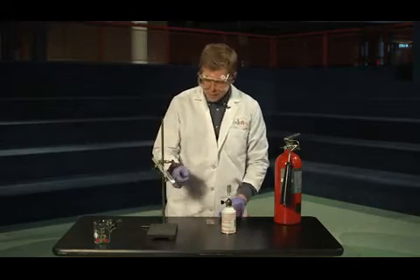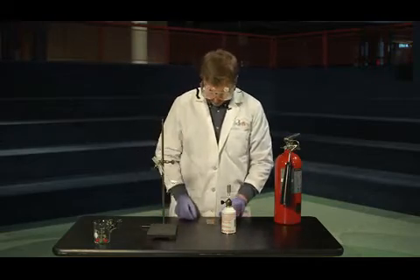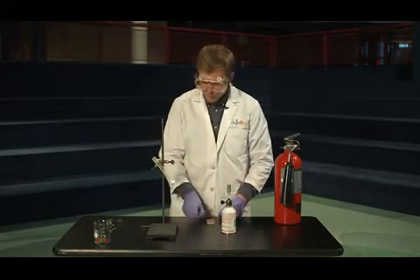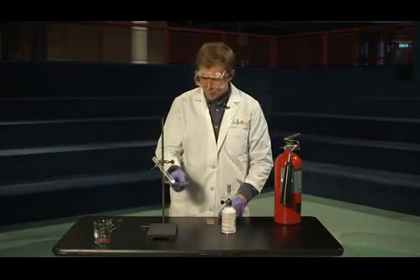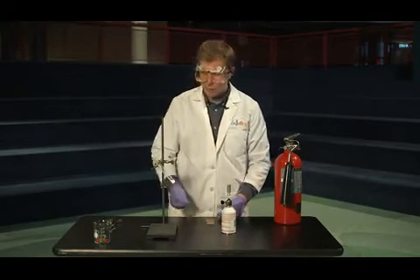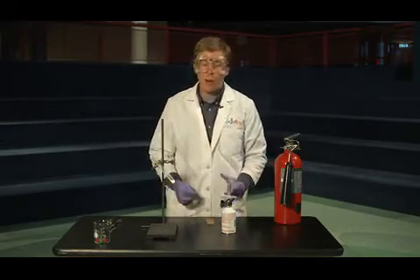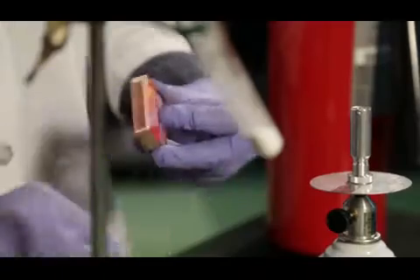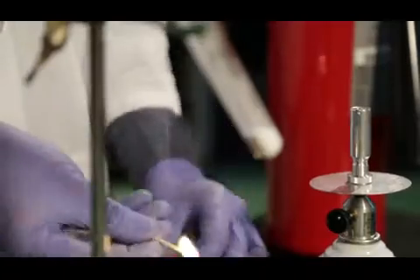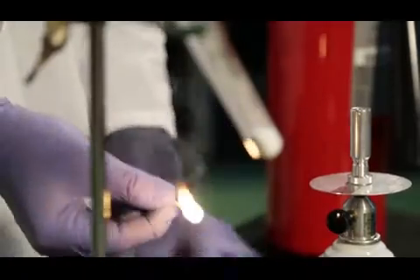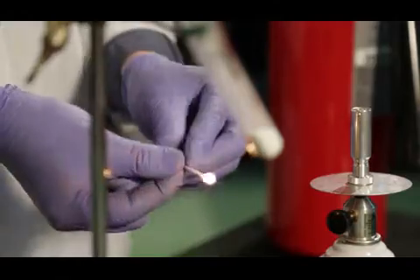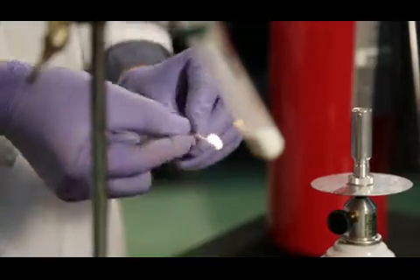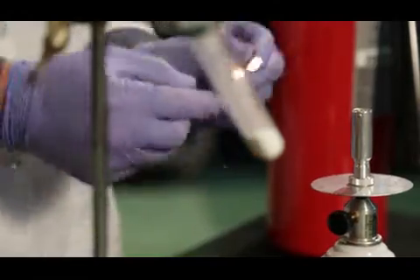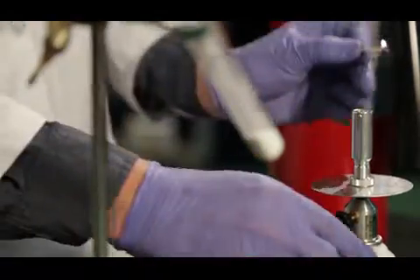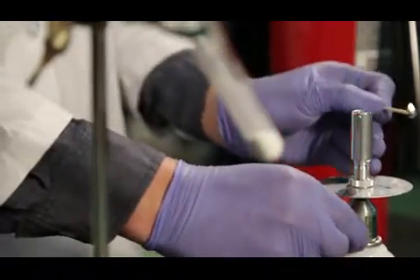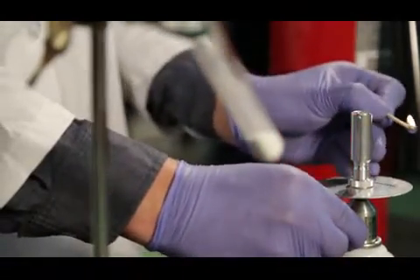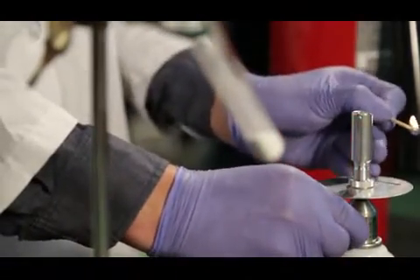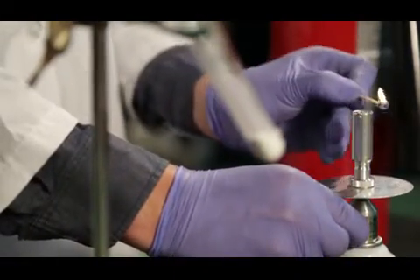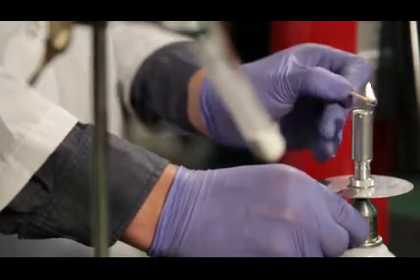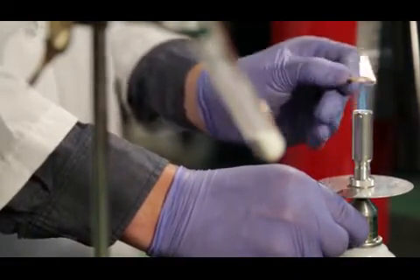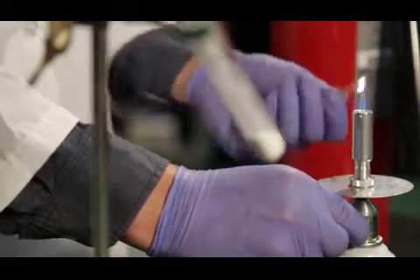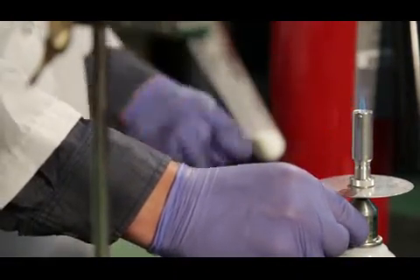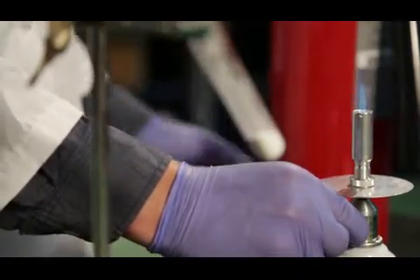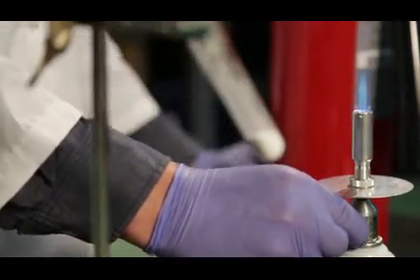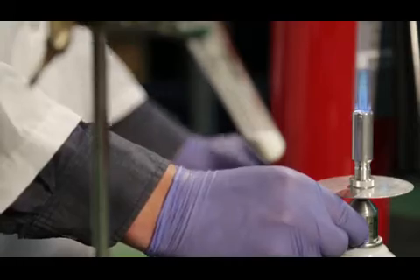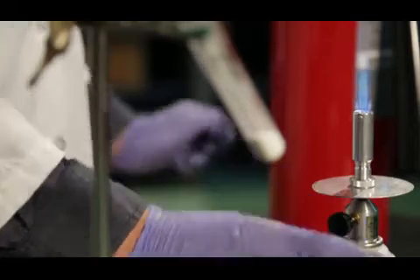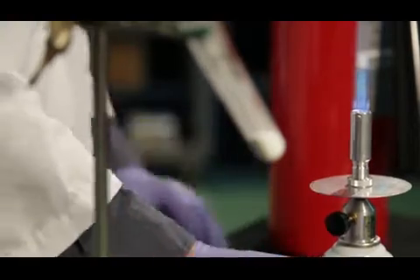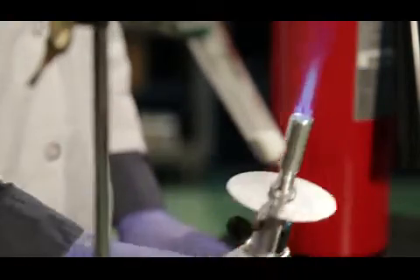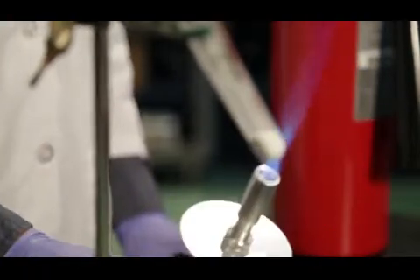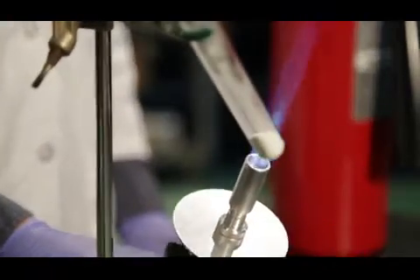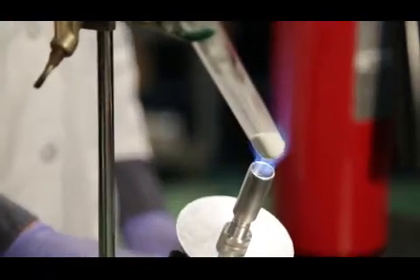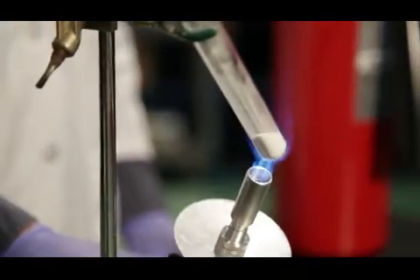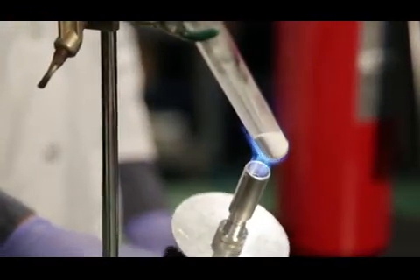Inside this test tube here there's a strong oxidizer, similar to what you would find on the edge of a matchstick. We're going to fire up our Bunsen burner so that we can get our oxidizer to a molten state.